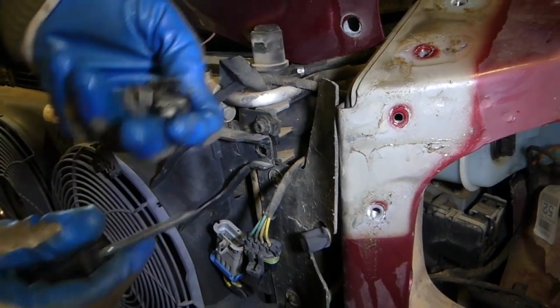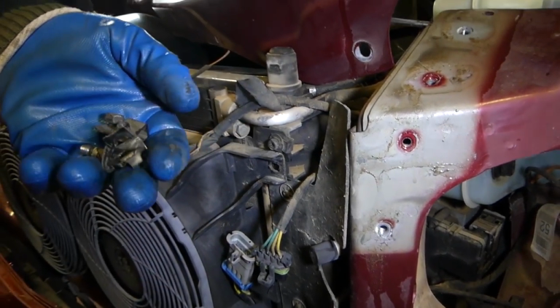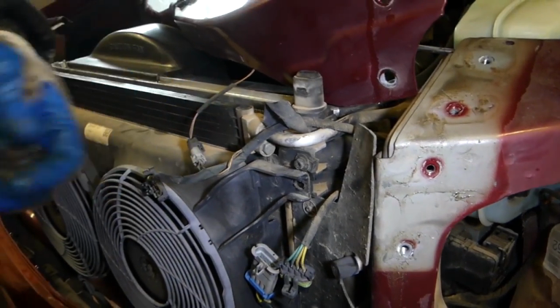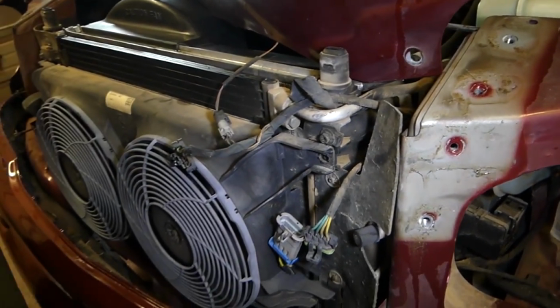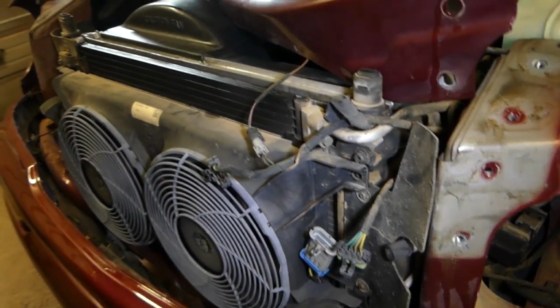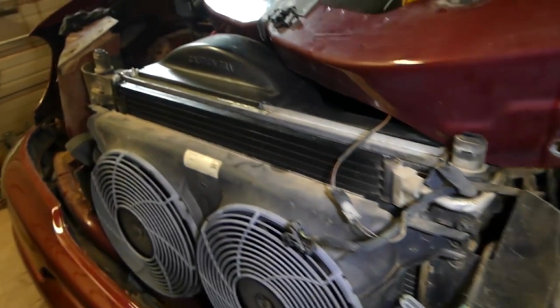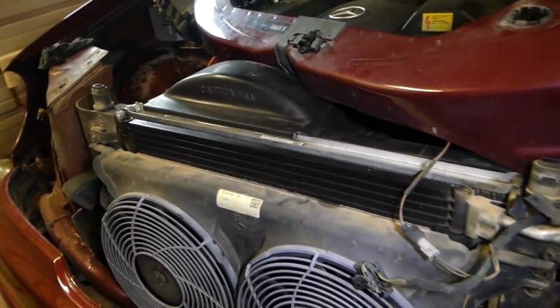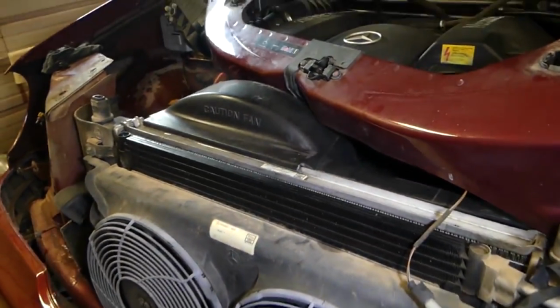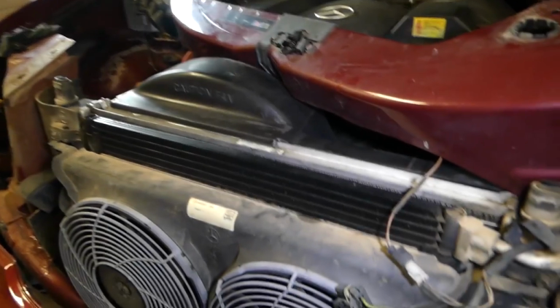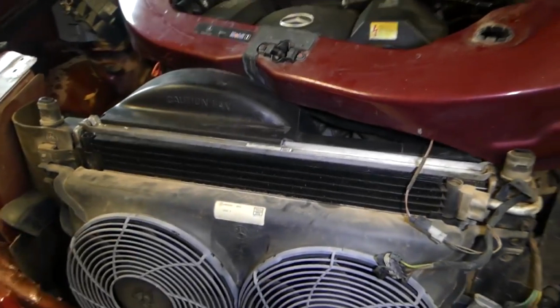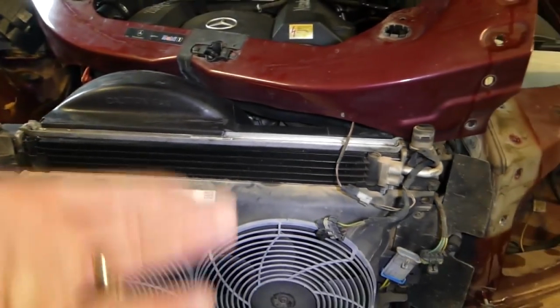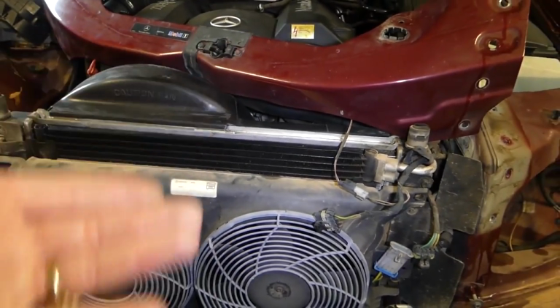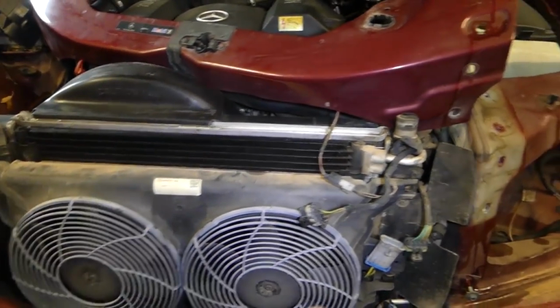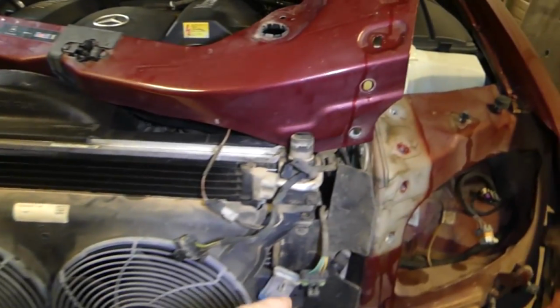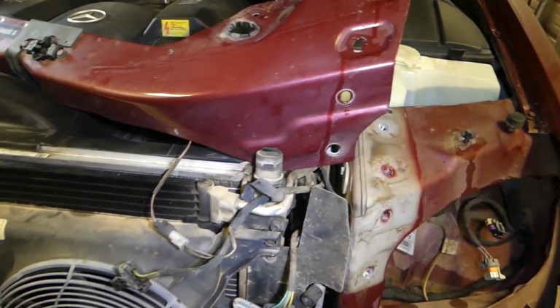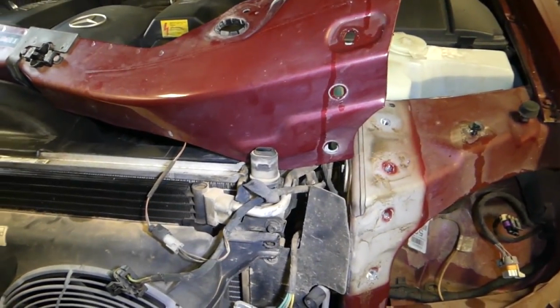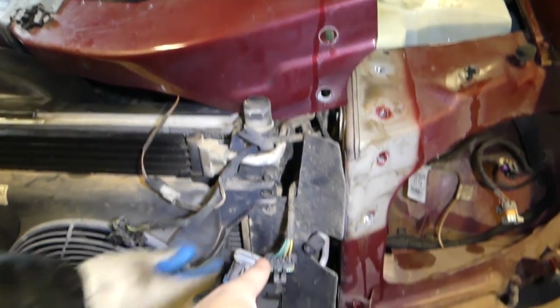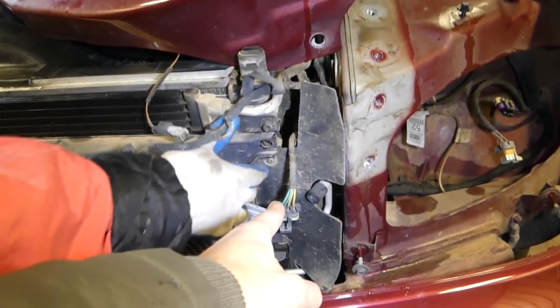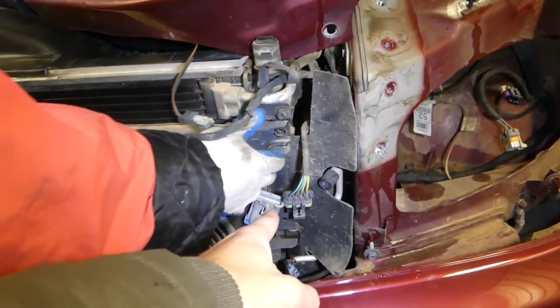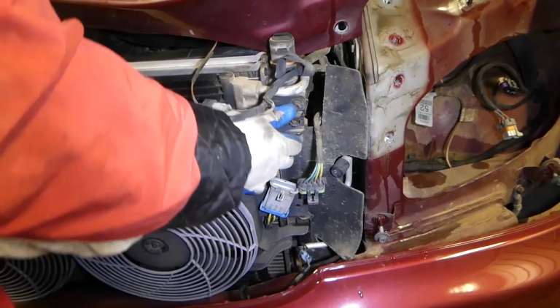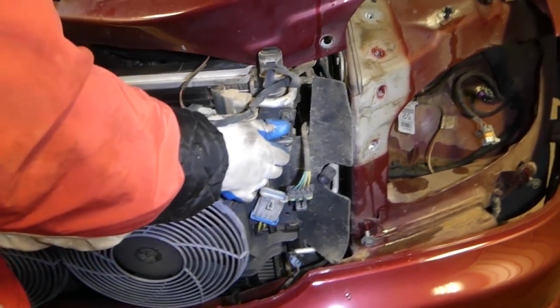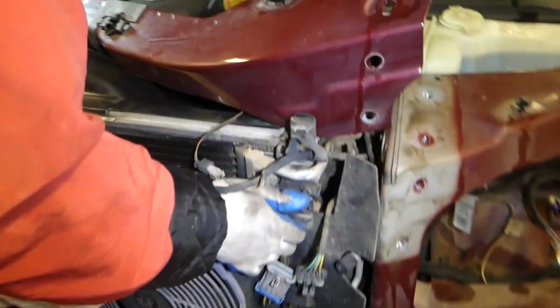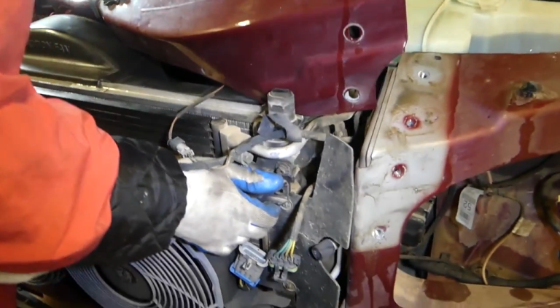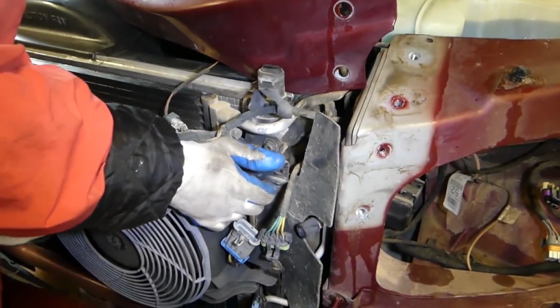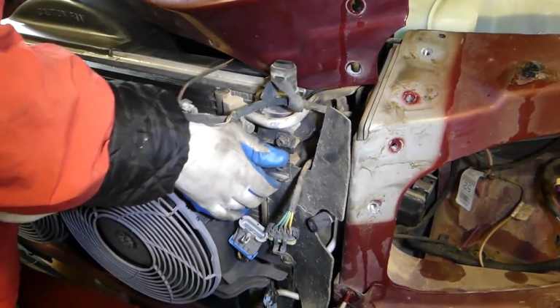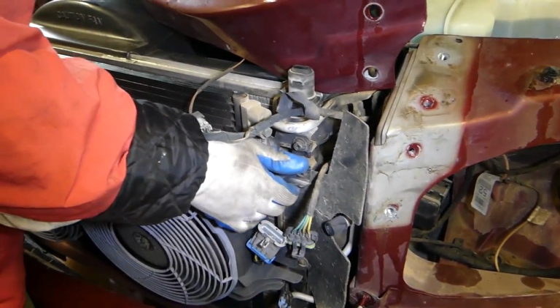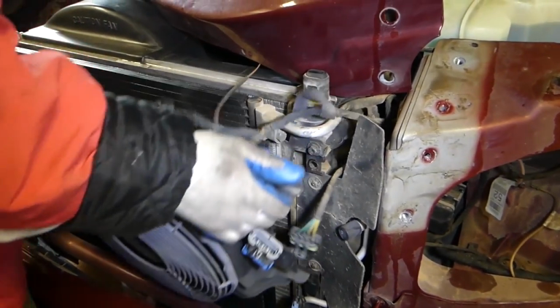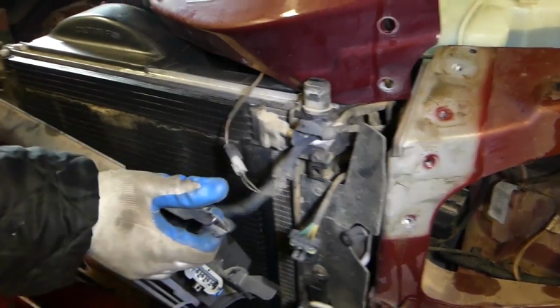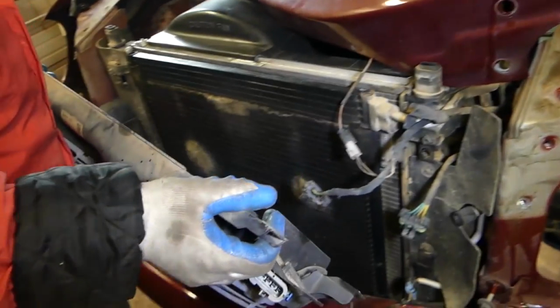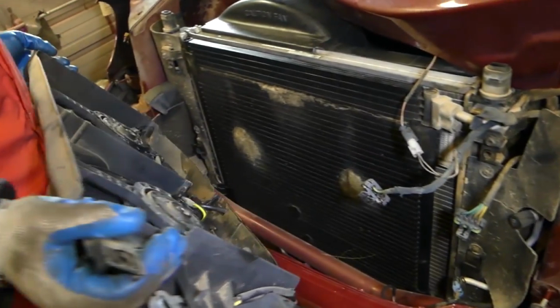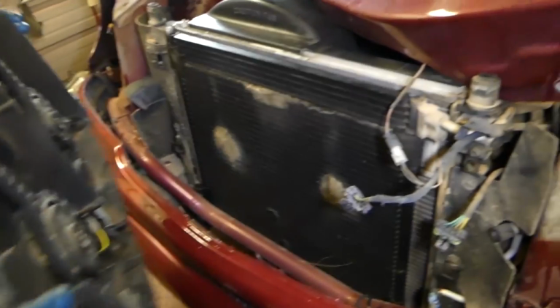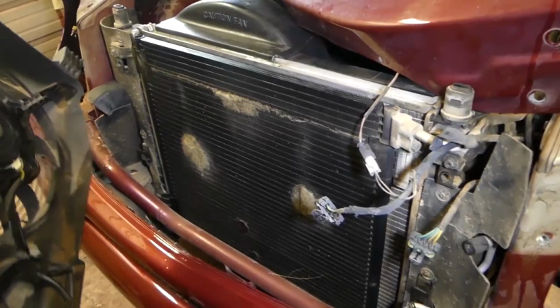Just like that — and now you just got to pull them up. Make sure you disconnect the wires right here and get it out of the way, just like that.